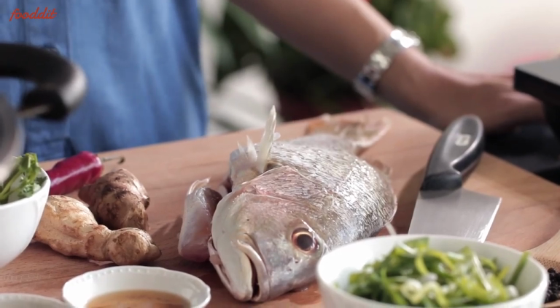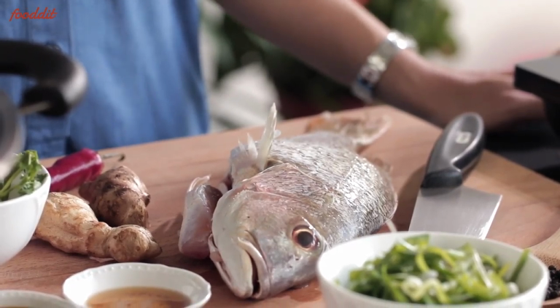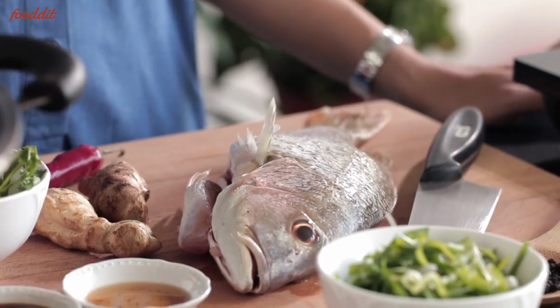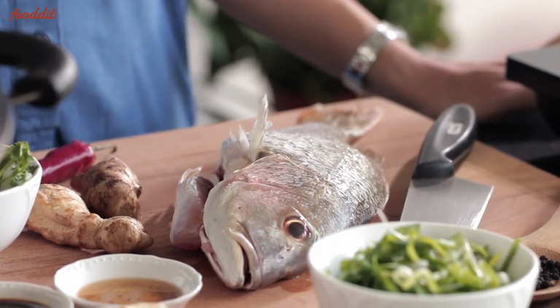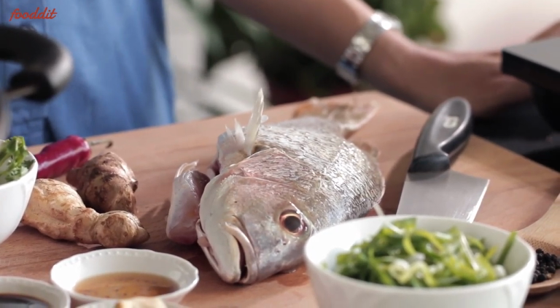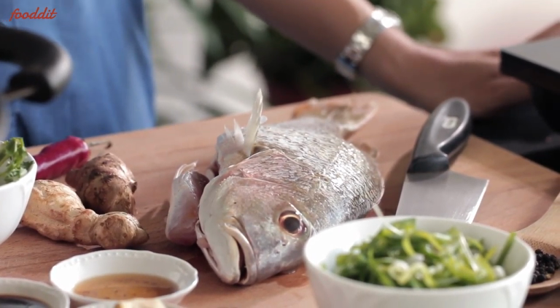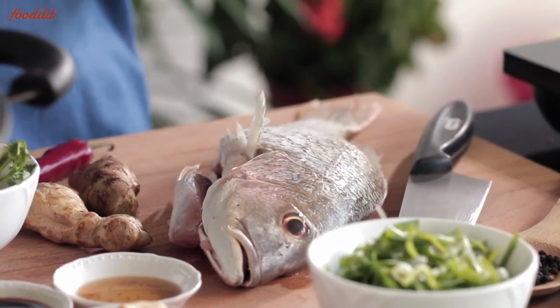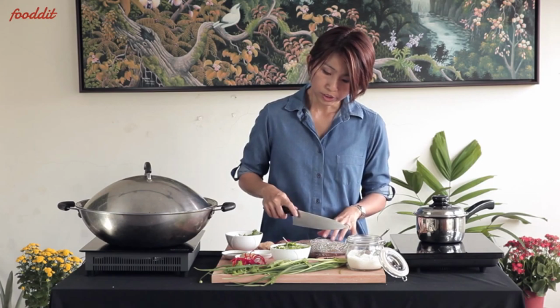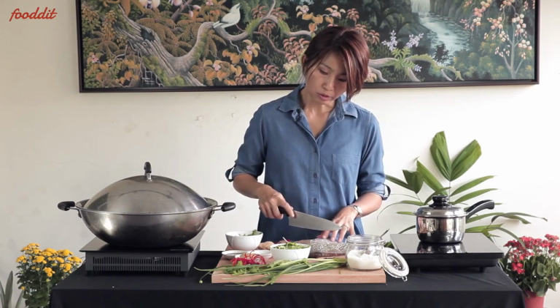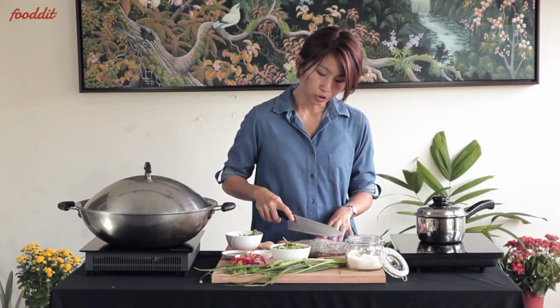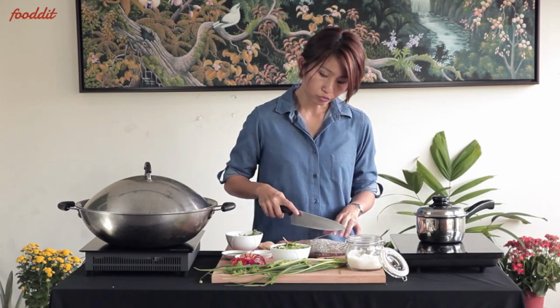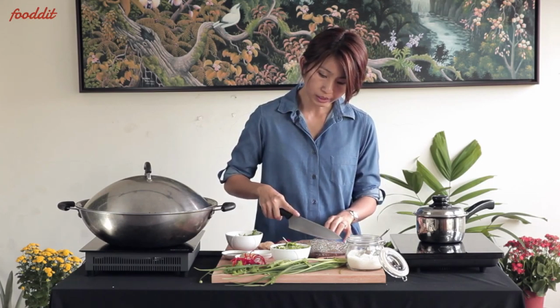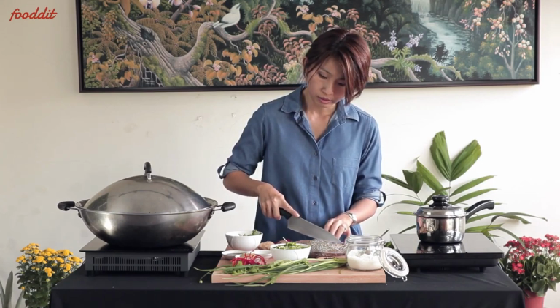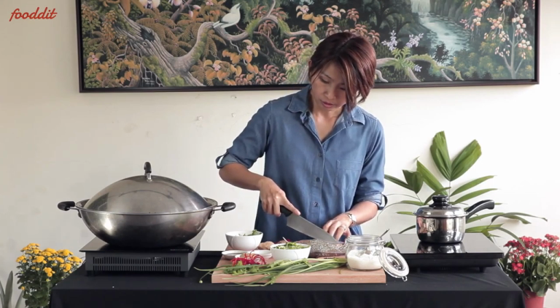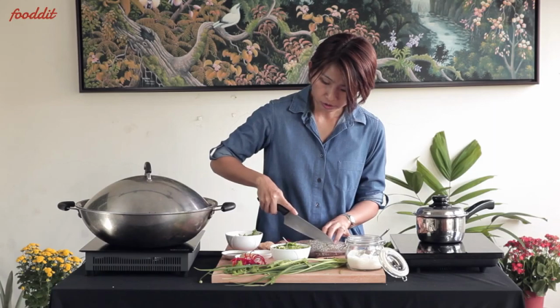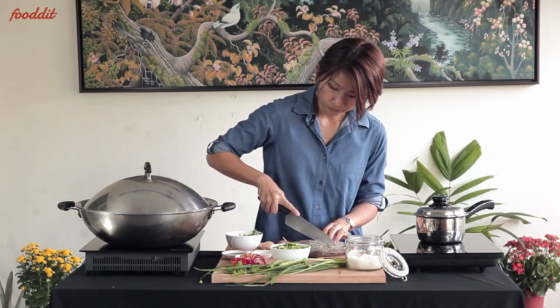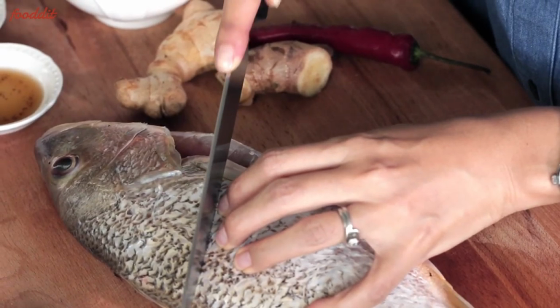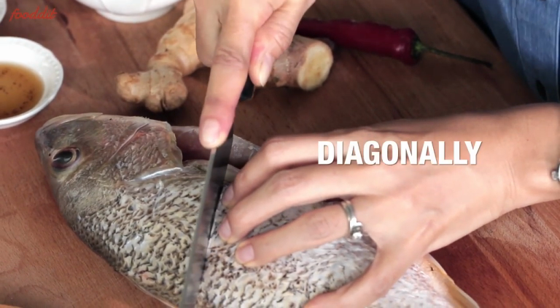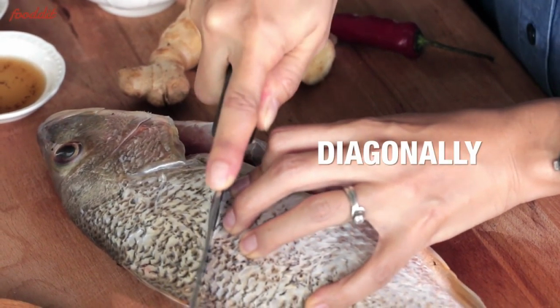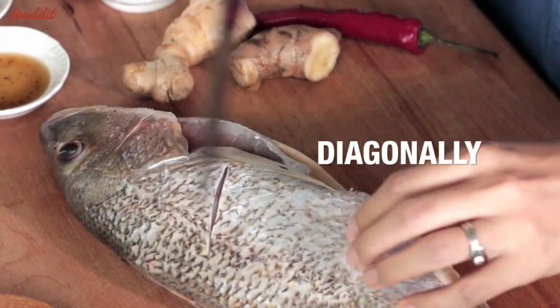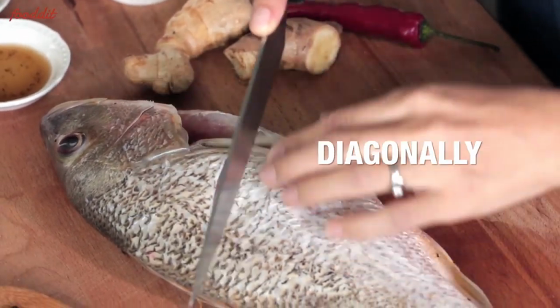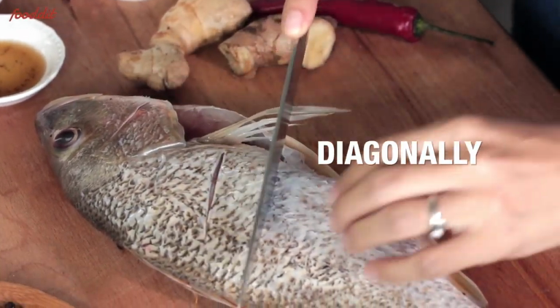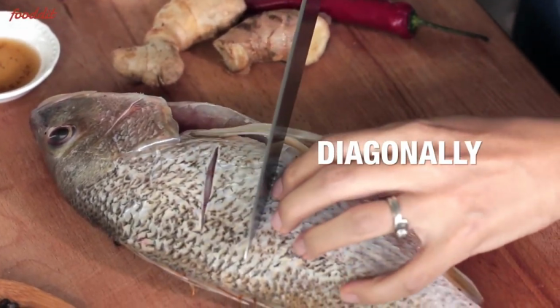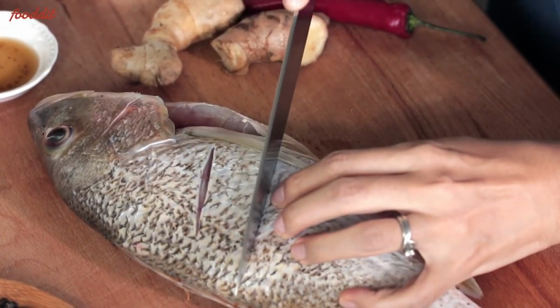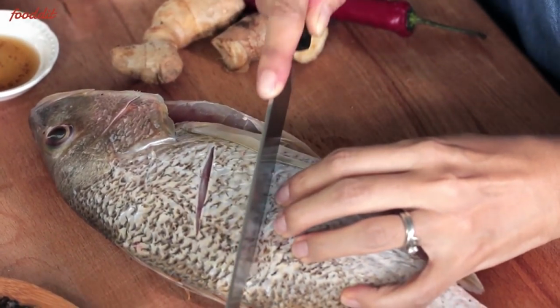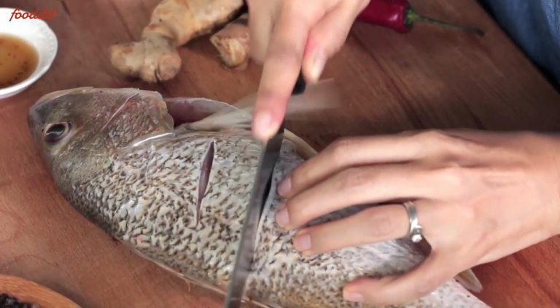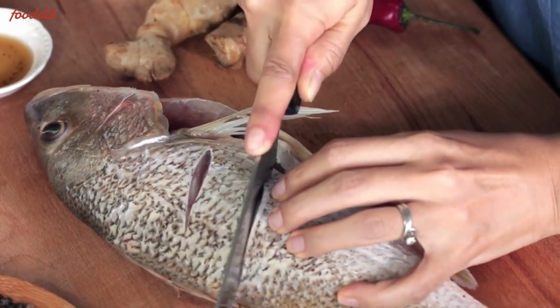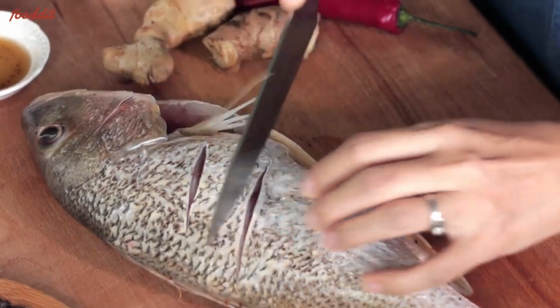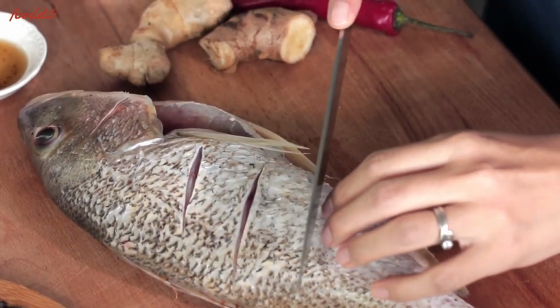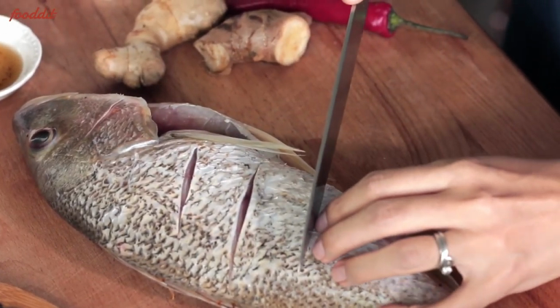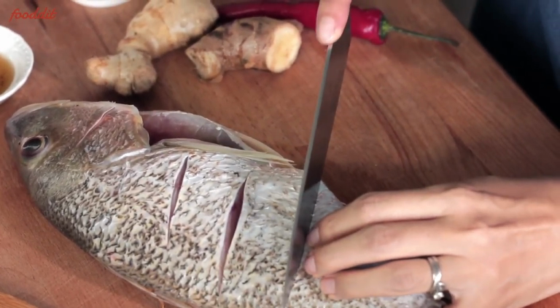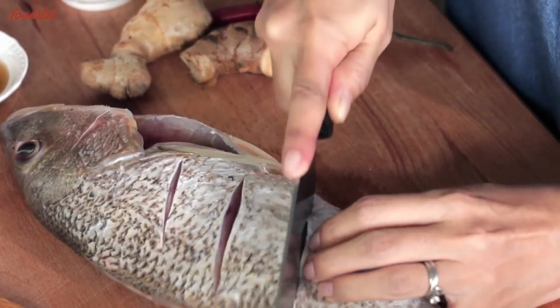Let's get started with the fish. First, I'm going to make two to three slits on the fish, diagonally across. This will help to cook the fish evenly and quicker.